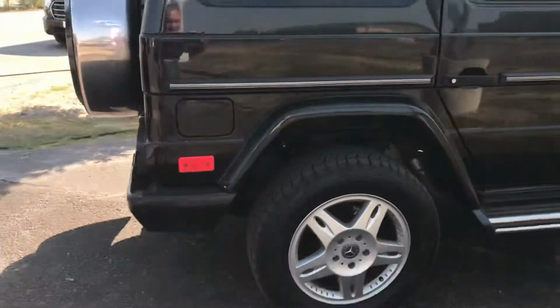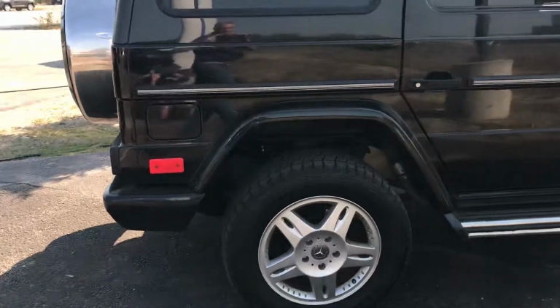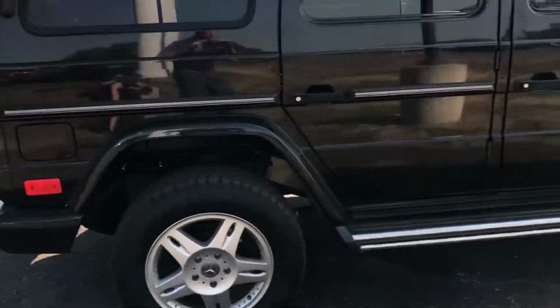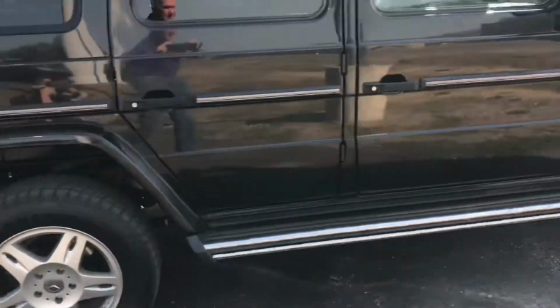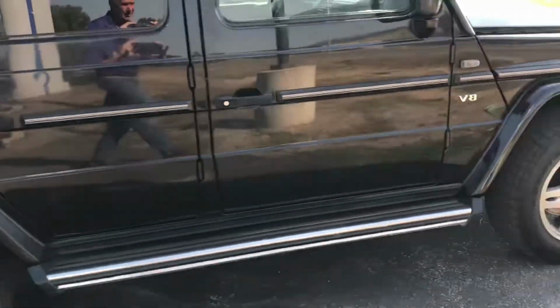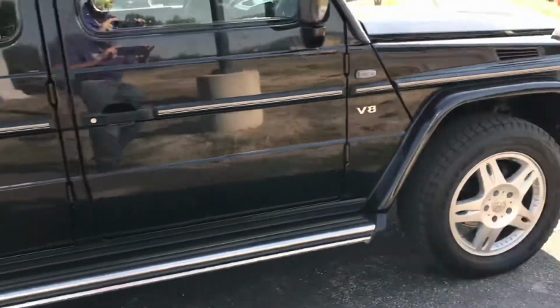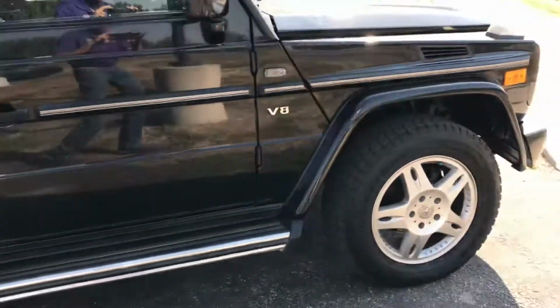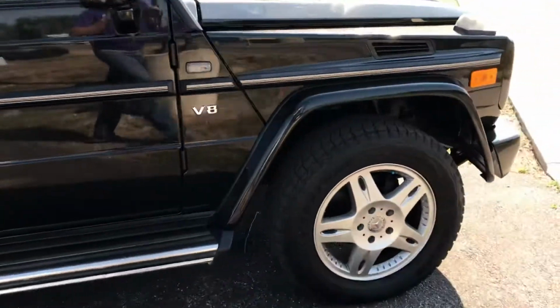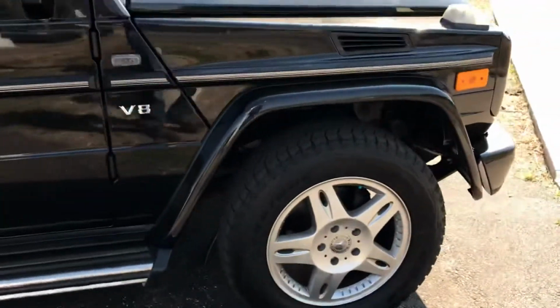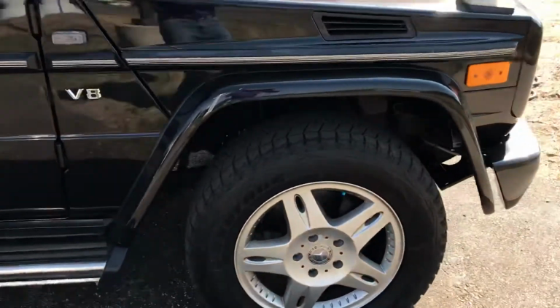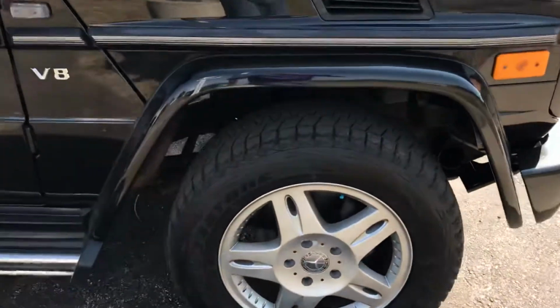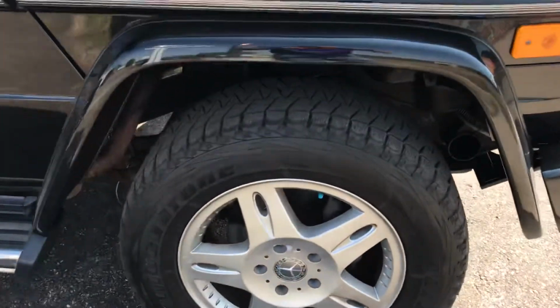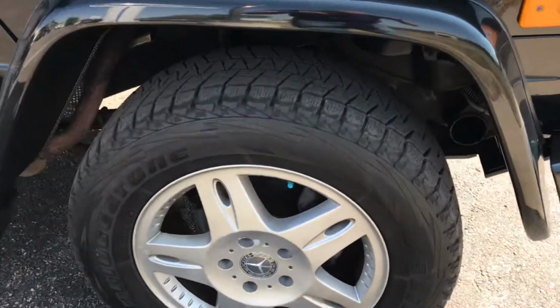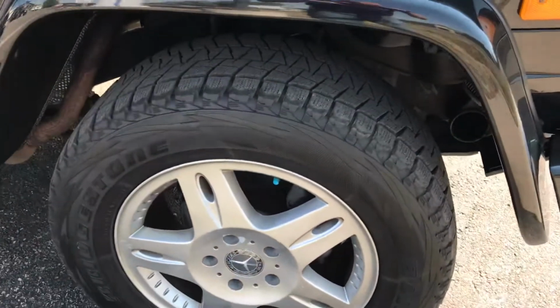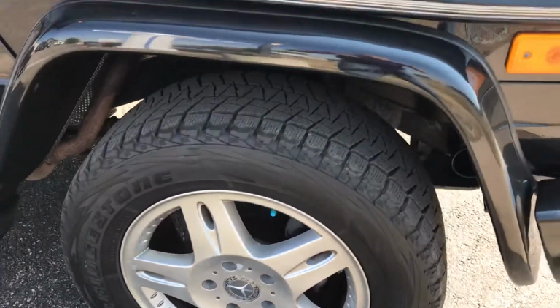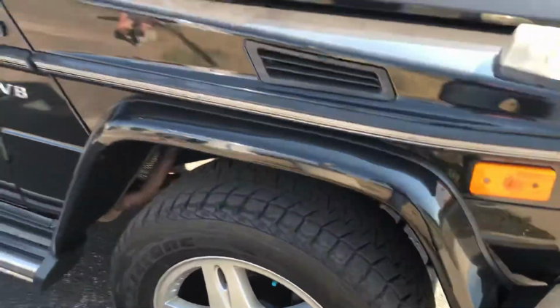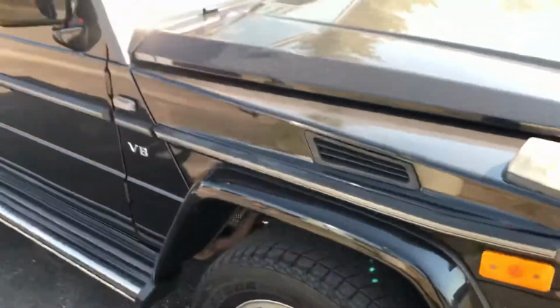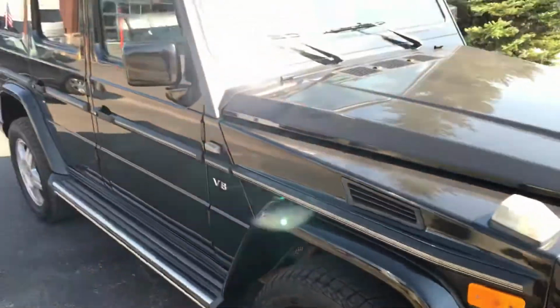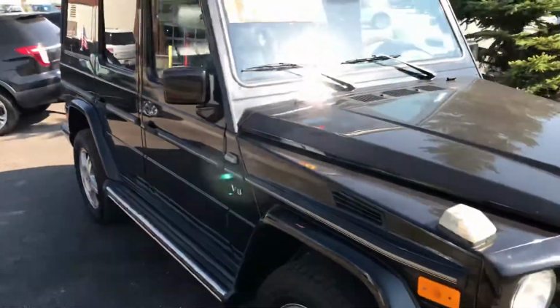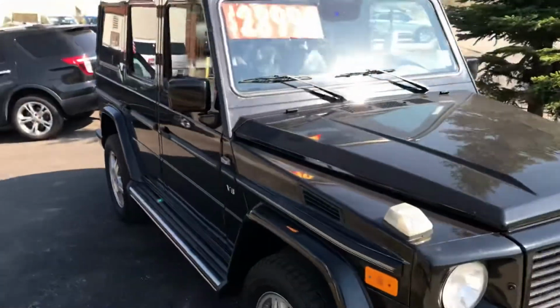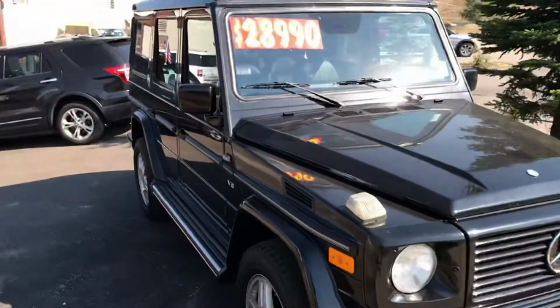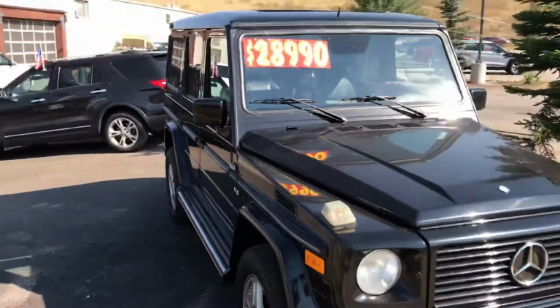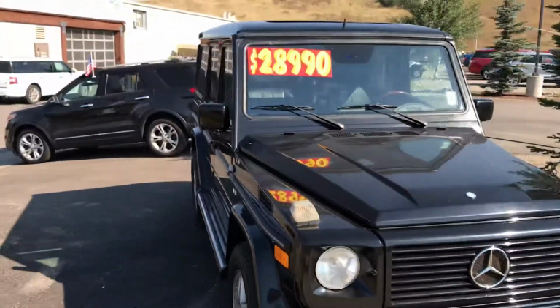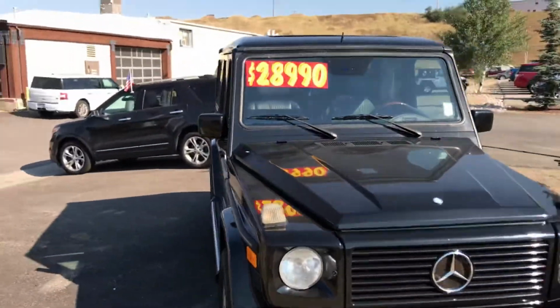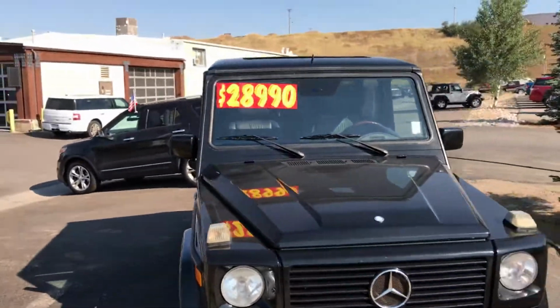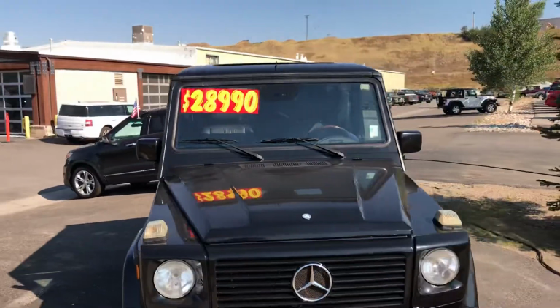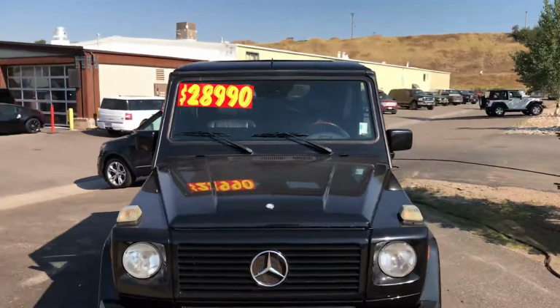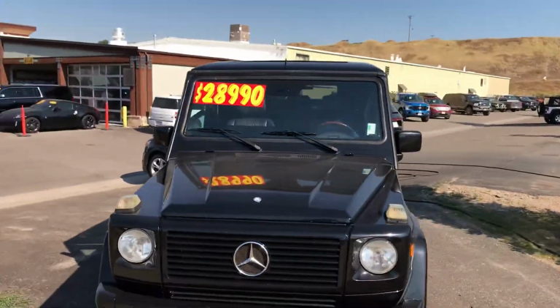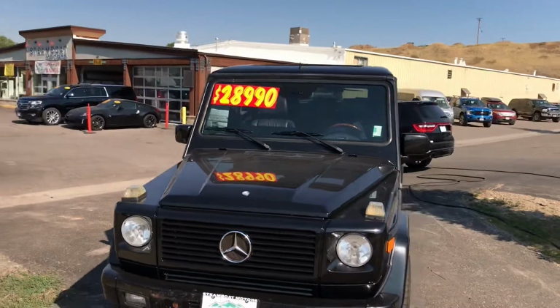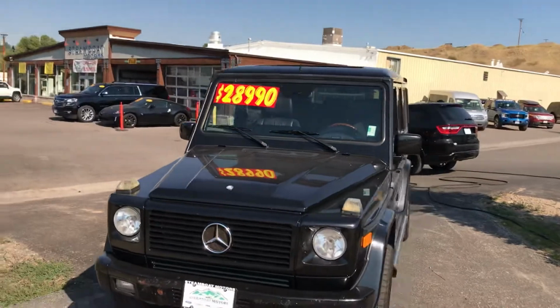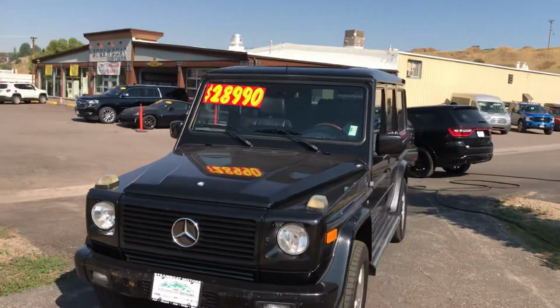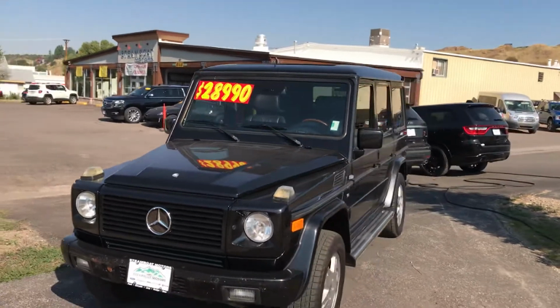This one's got some Blizzak snow tires already on it, so you're poised for wintertime. It's a 2002 Mercedes G500 right here at Steamboat Motors.